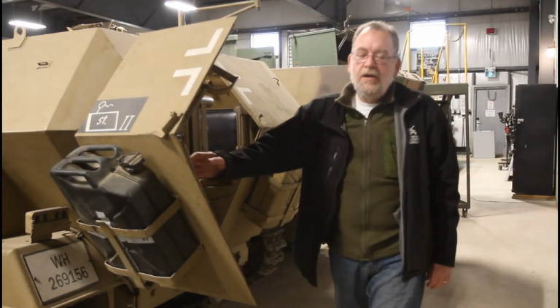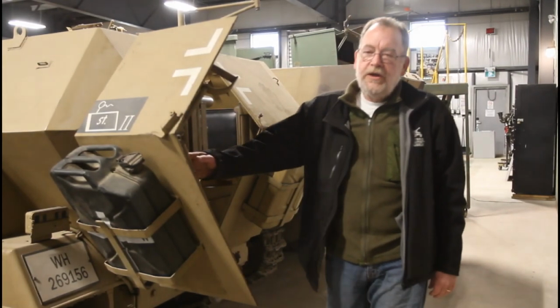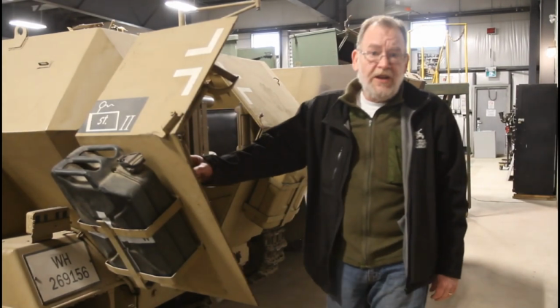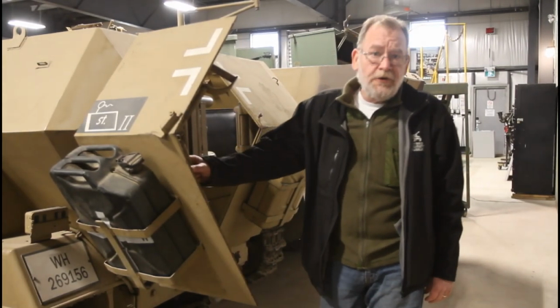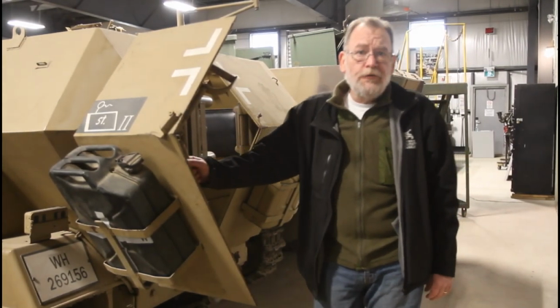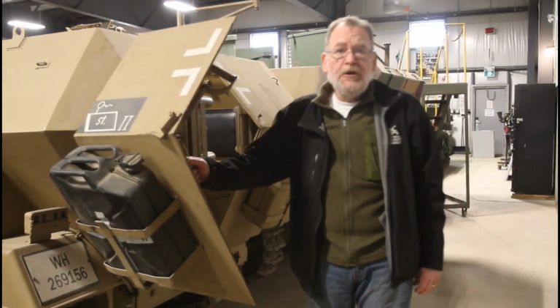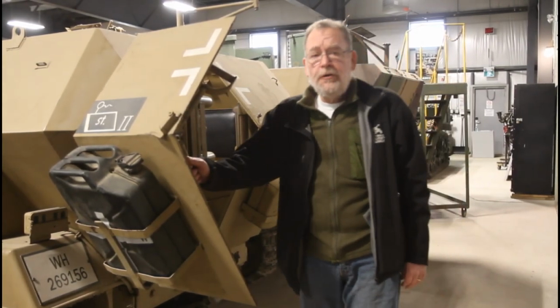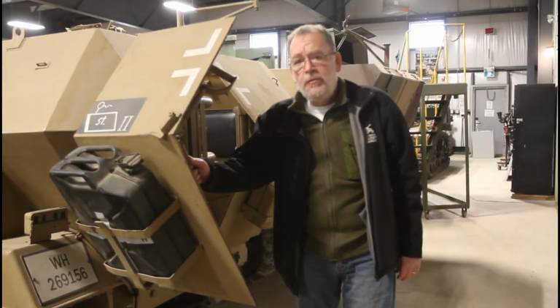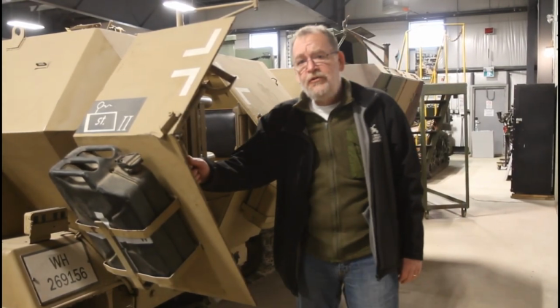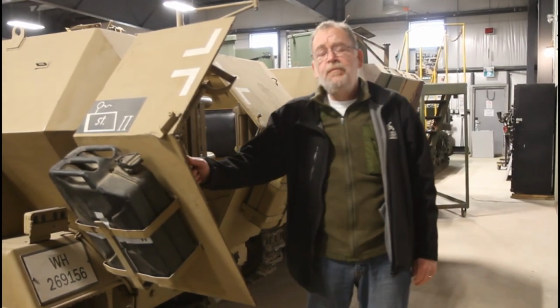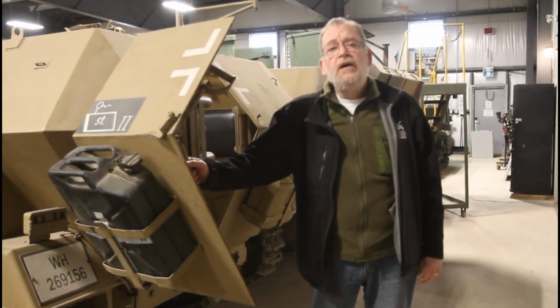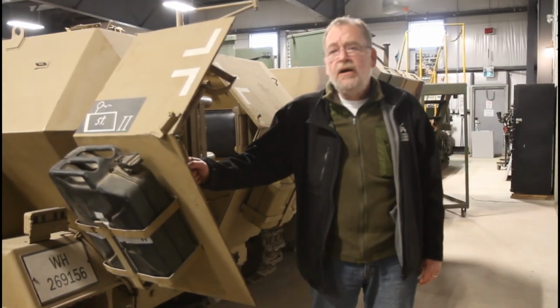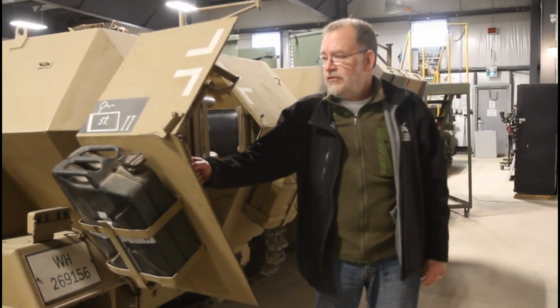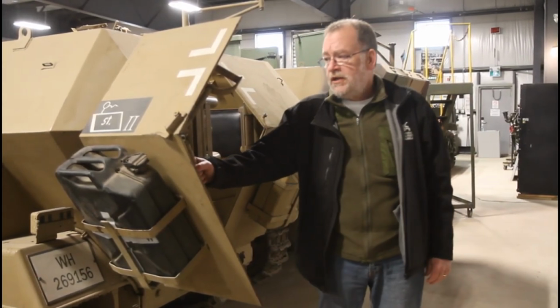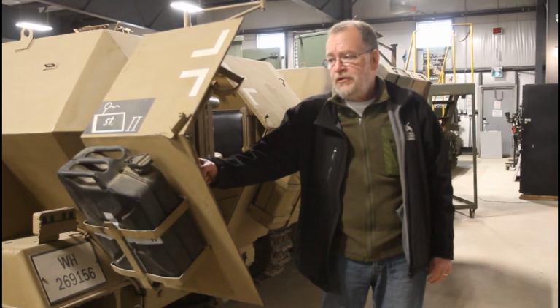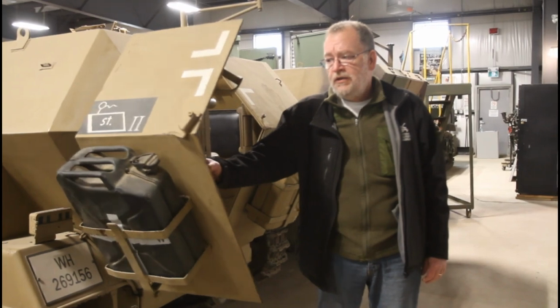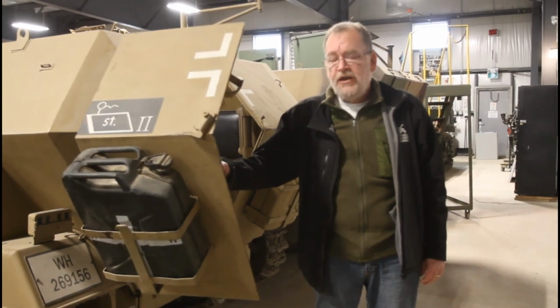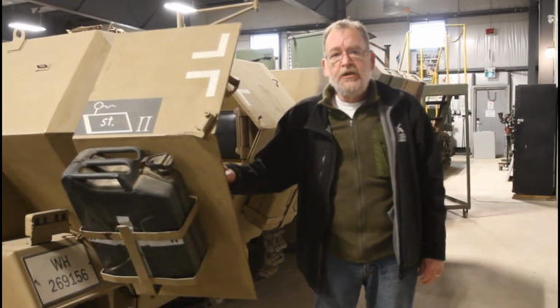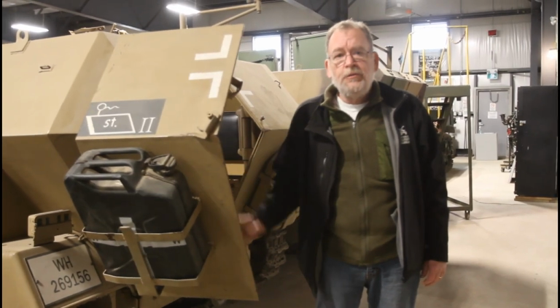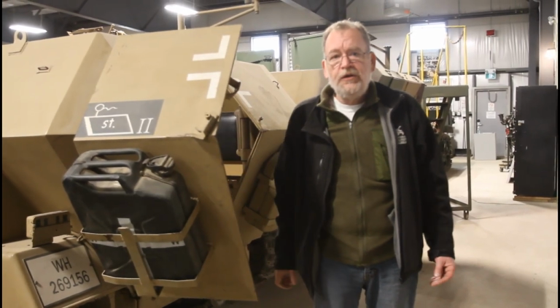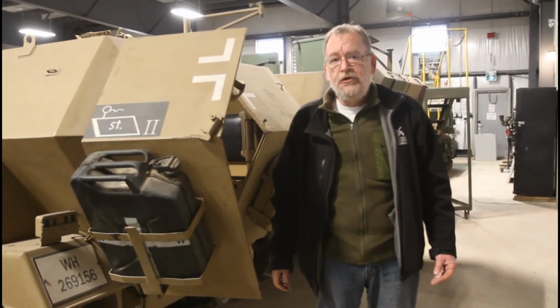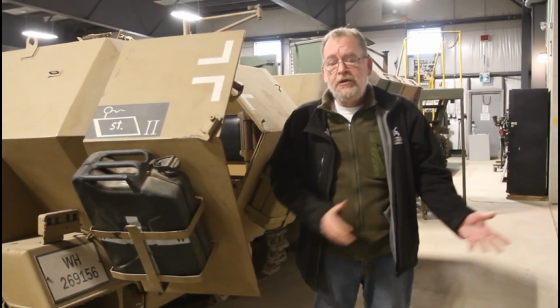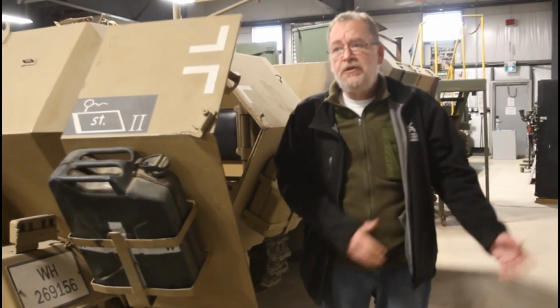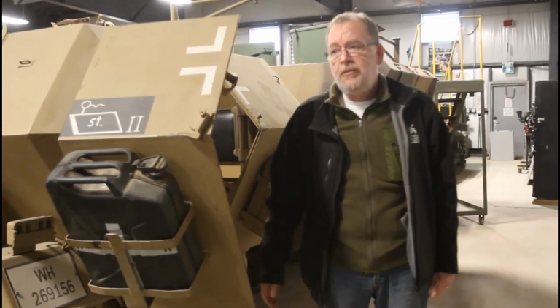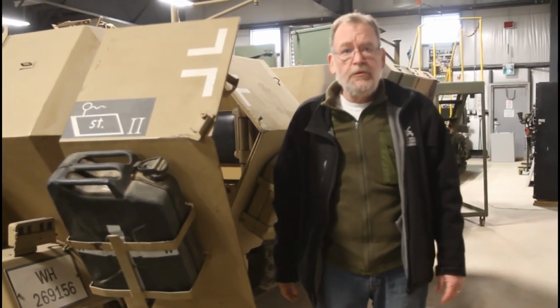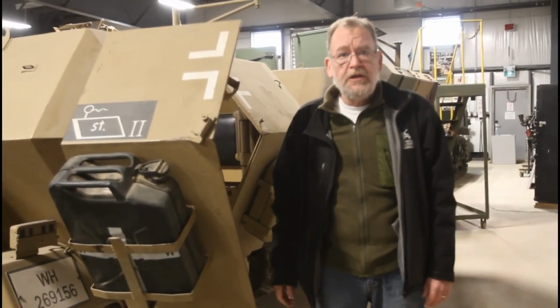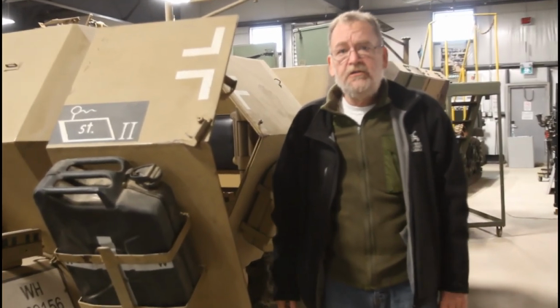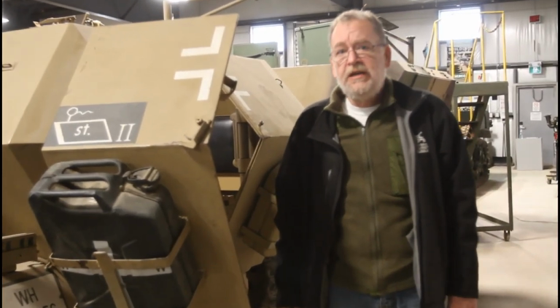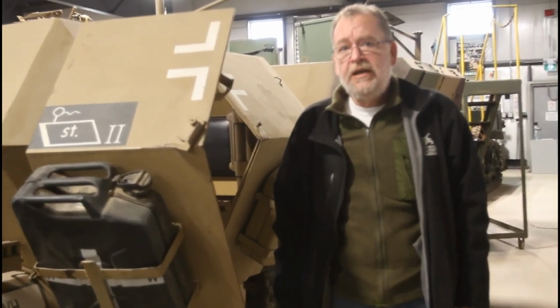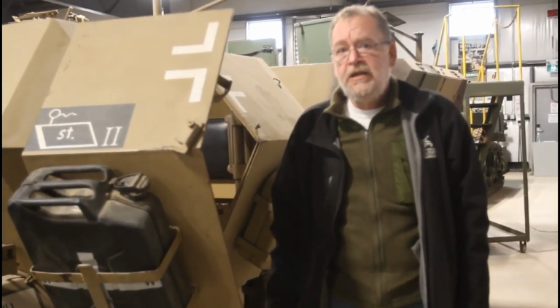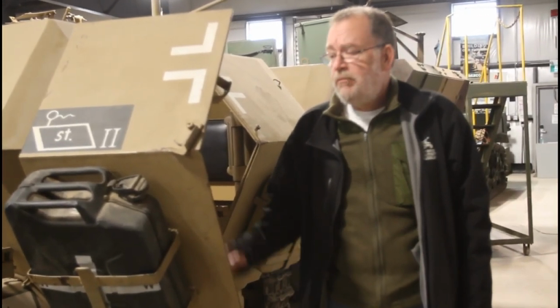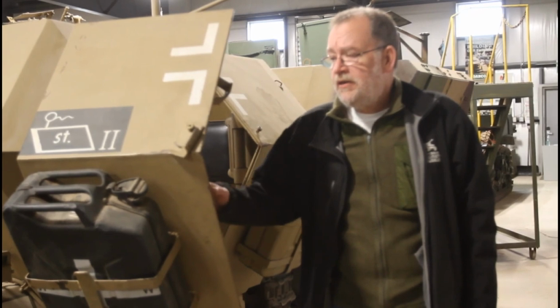It's Dan Aker here from the Ontario Regiment Museum. I'm just going to continue my little discussion on German over-engineering that we talked about when we were looking at the Sten and the MP38.